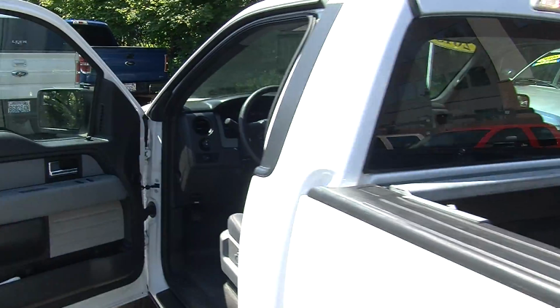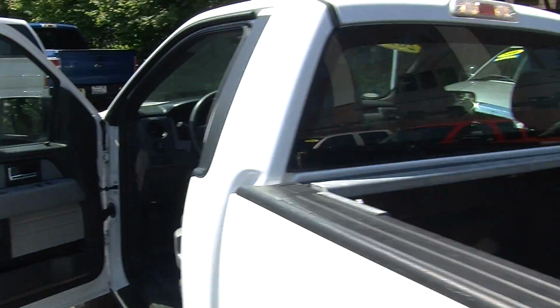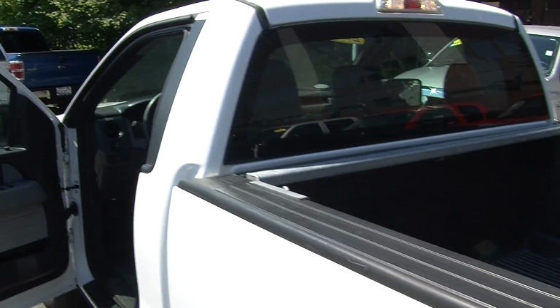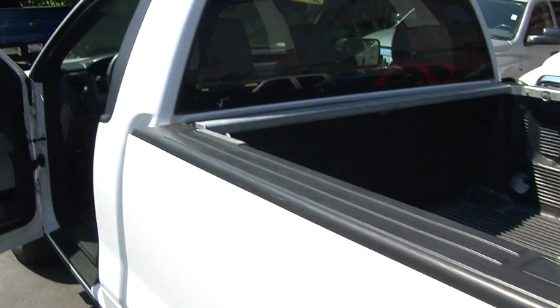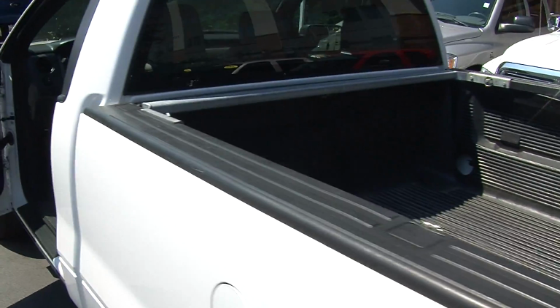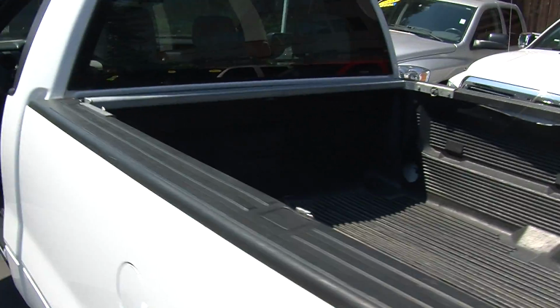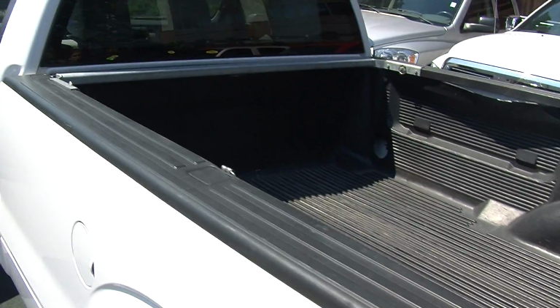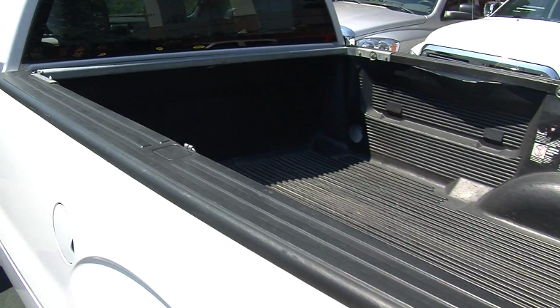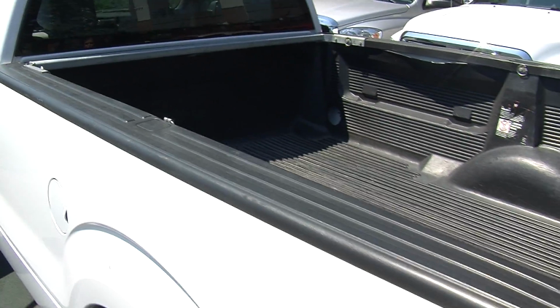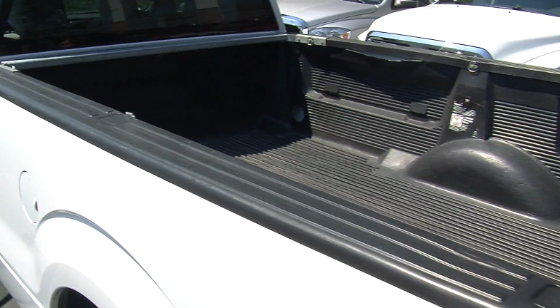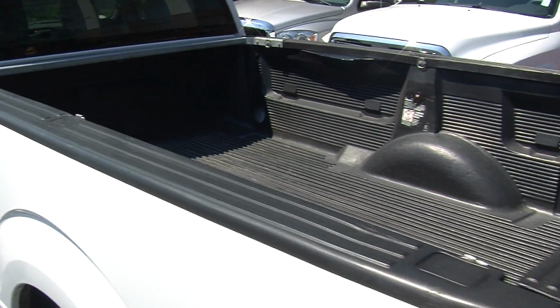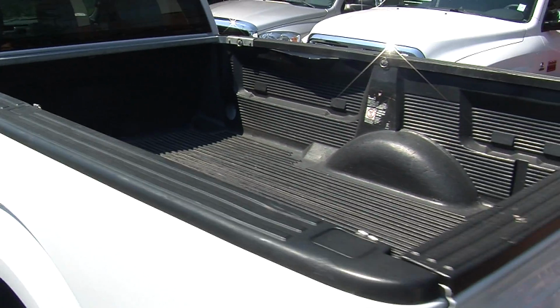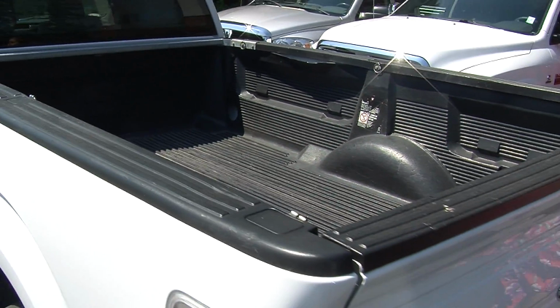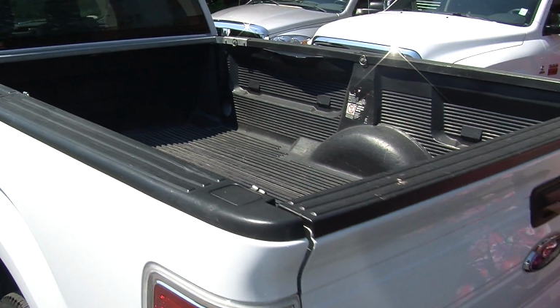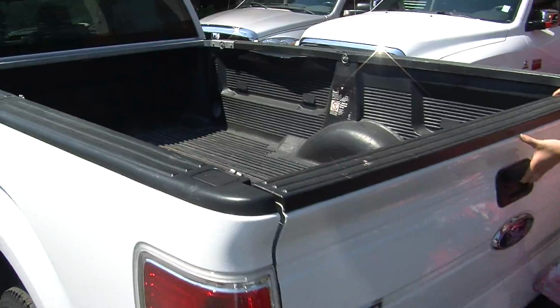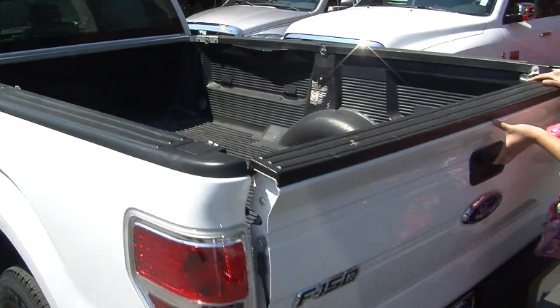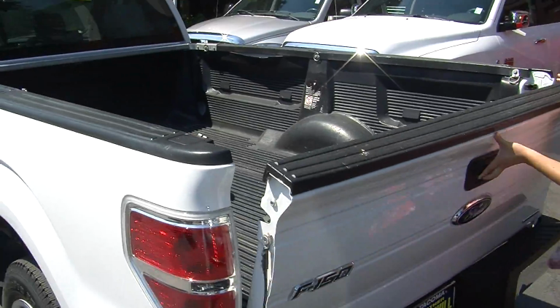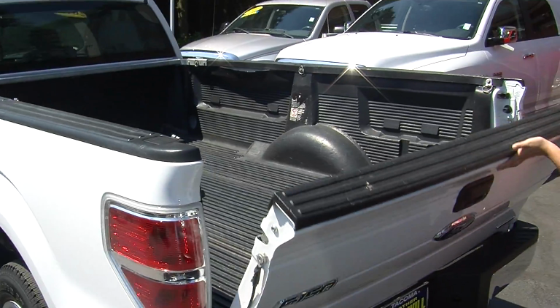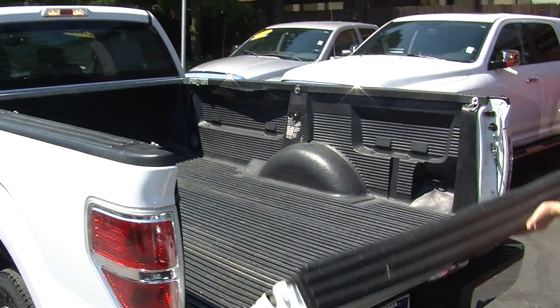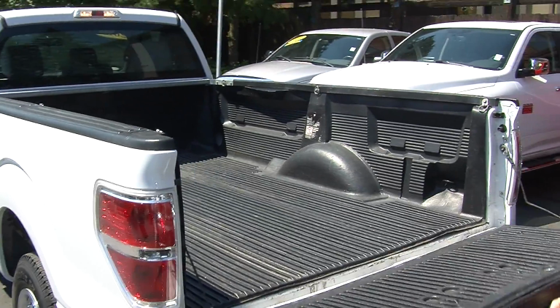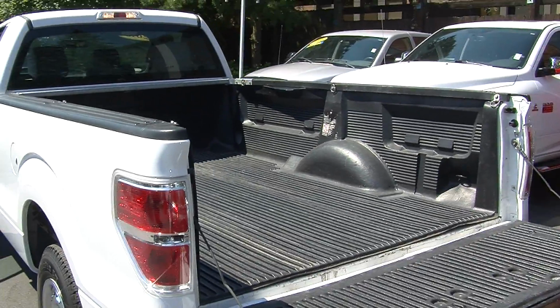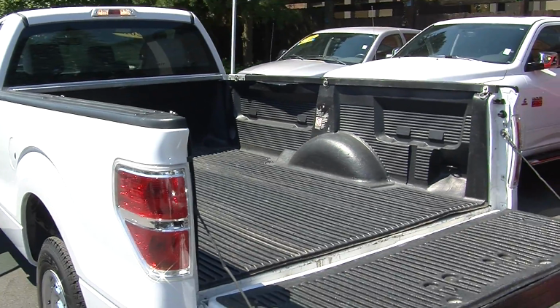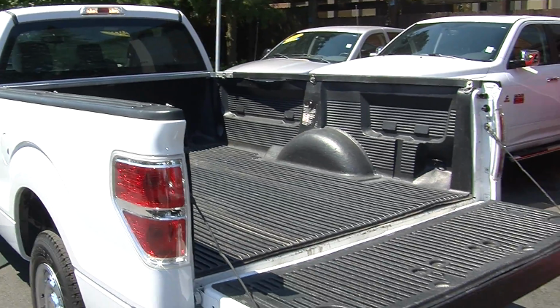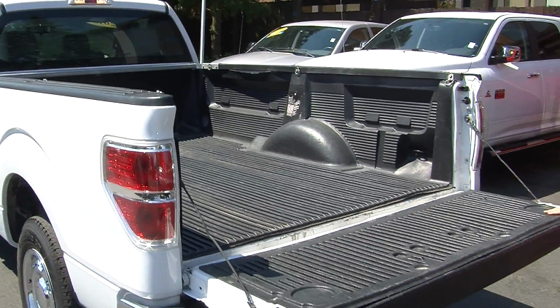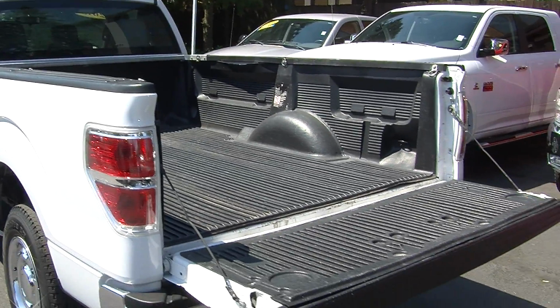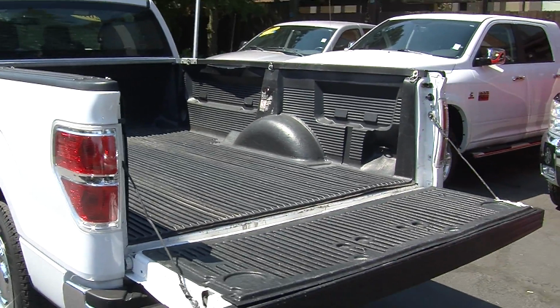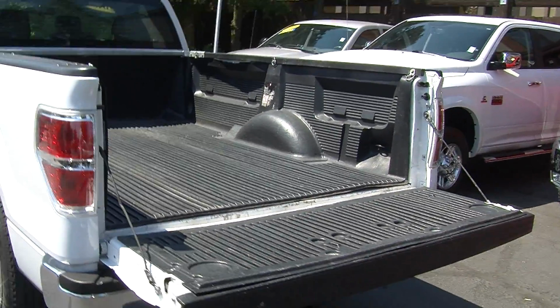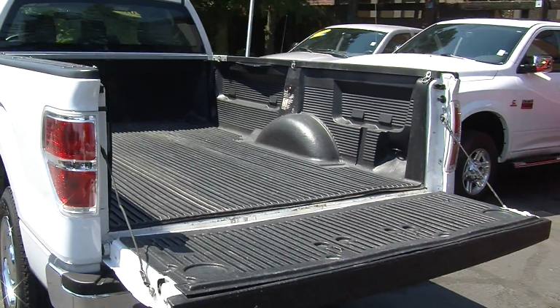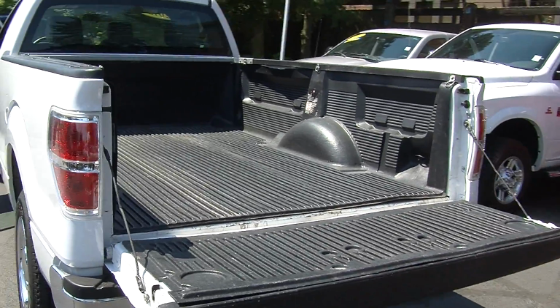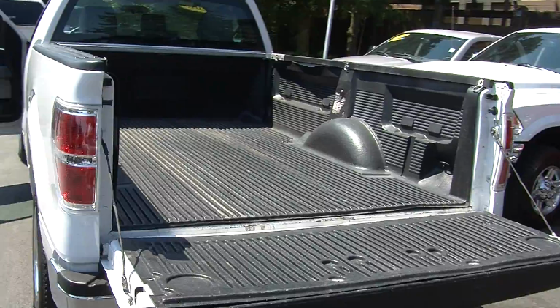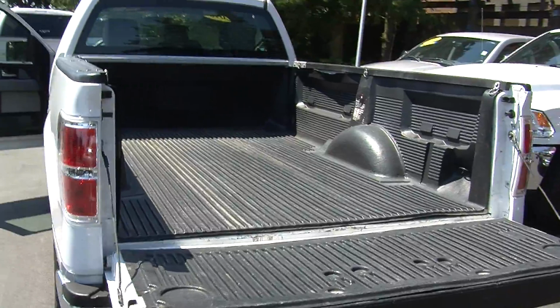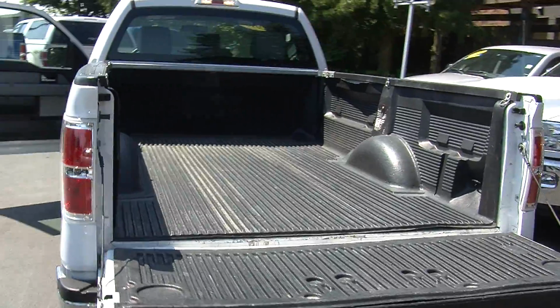Coming to the very back, it has a class 3 tow package. A very nice sized bed with a plastic bed liner. It also has flex fuel technology, which helps with fuel efficiency.